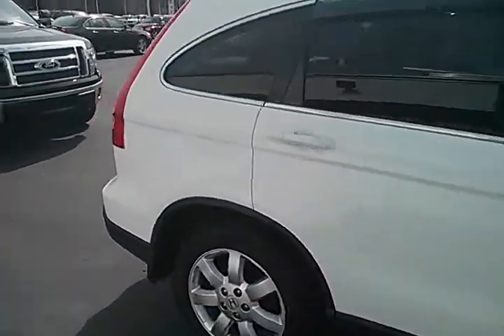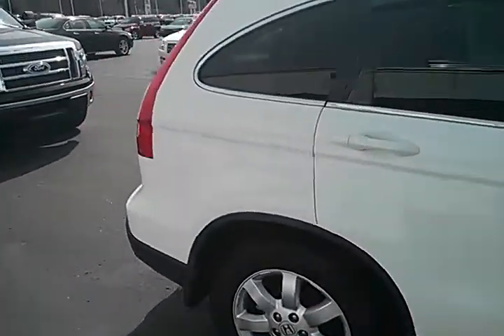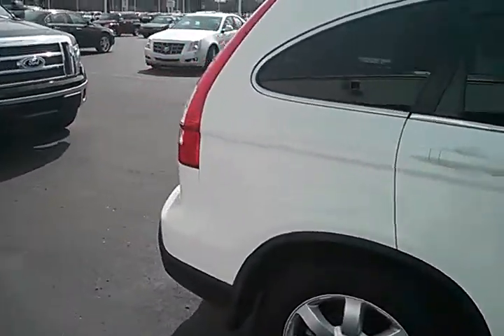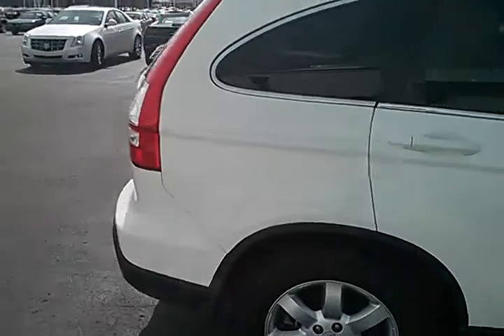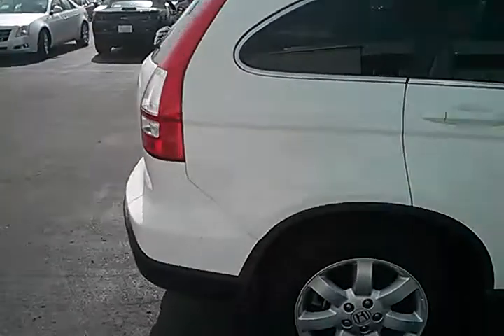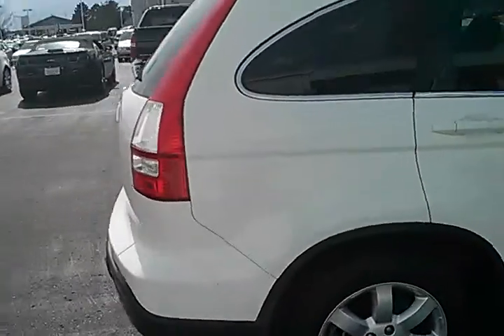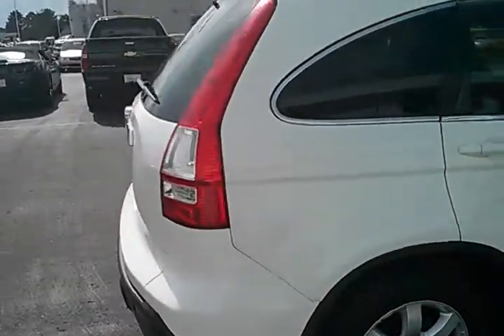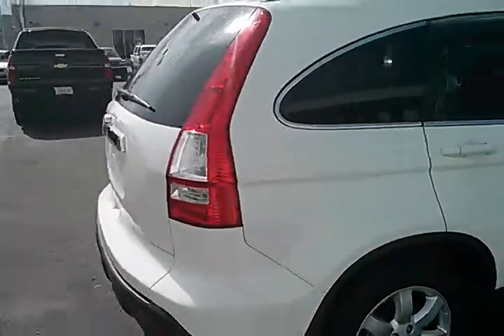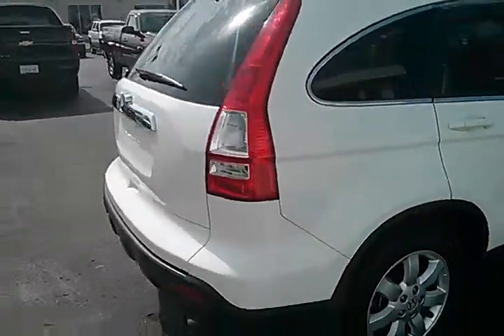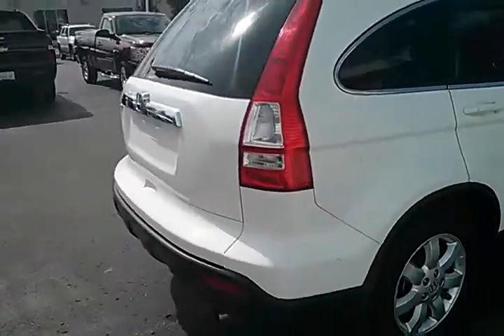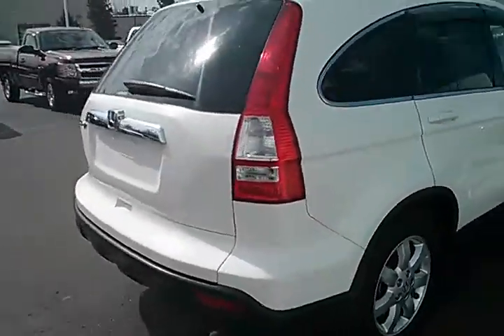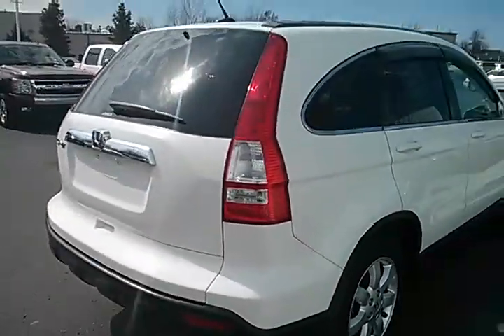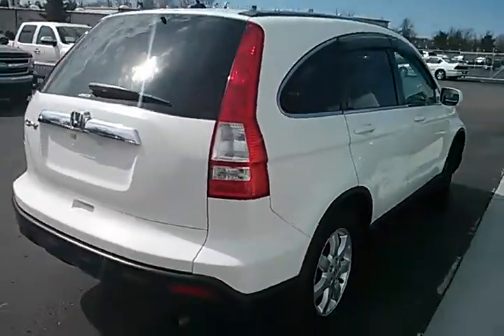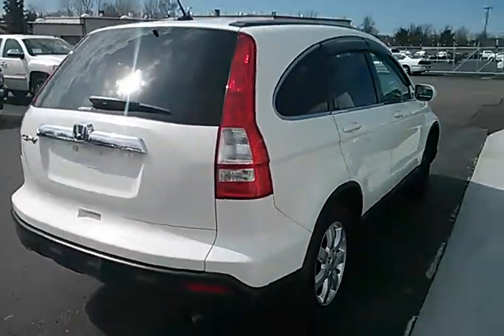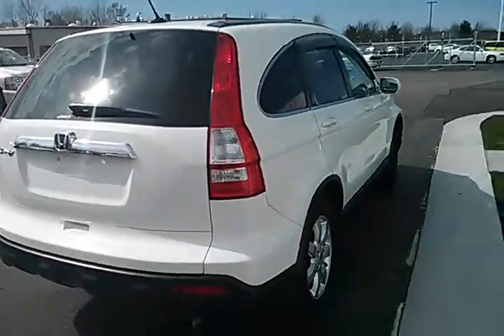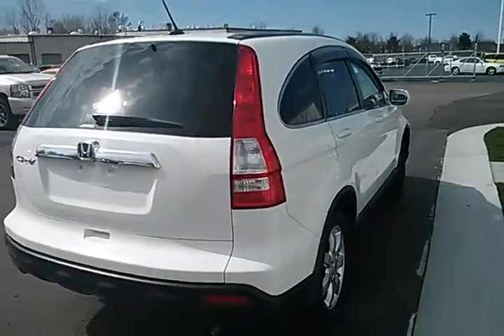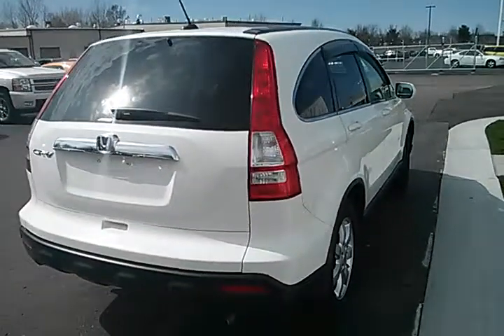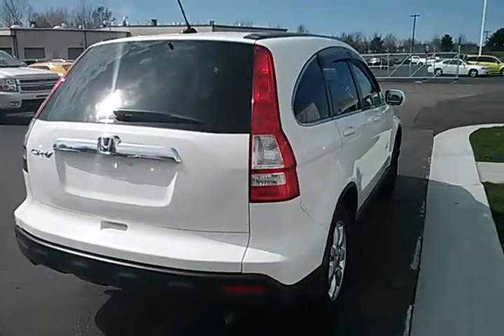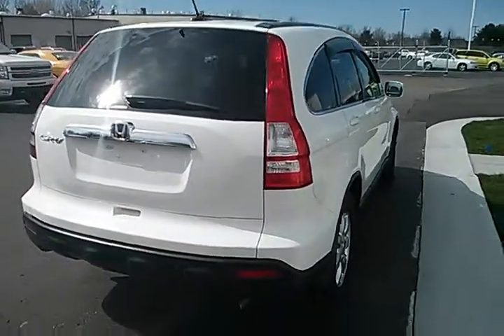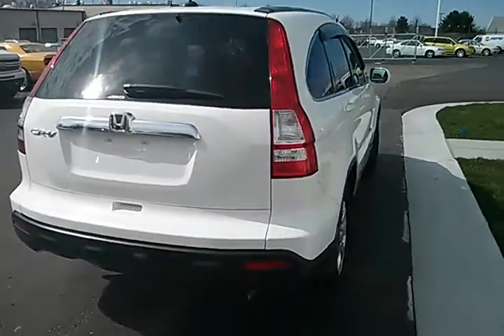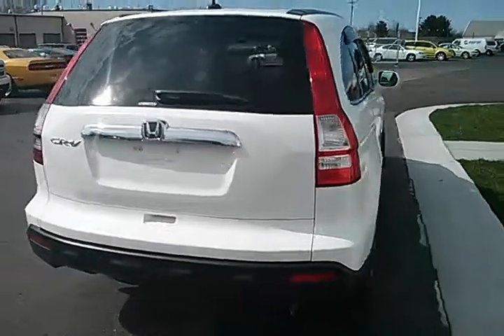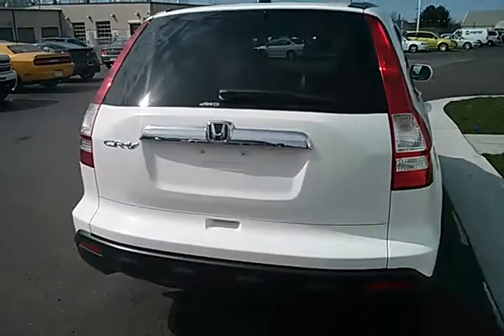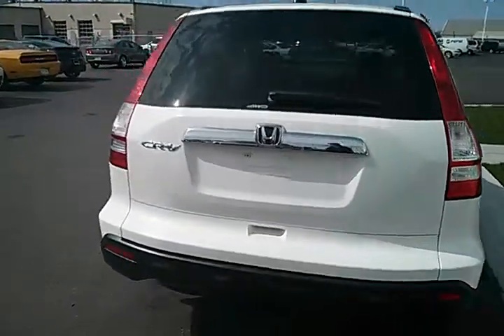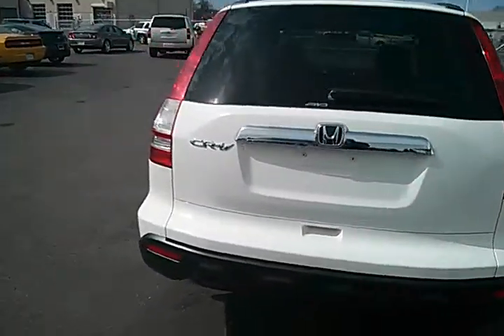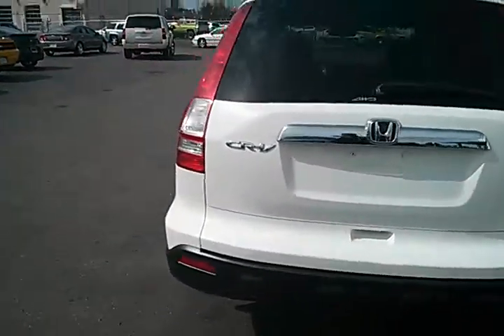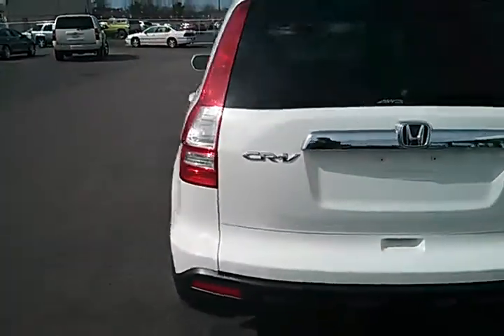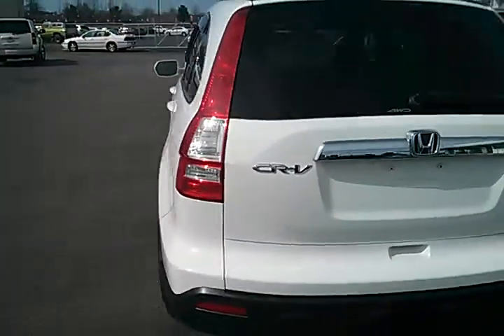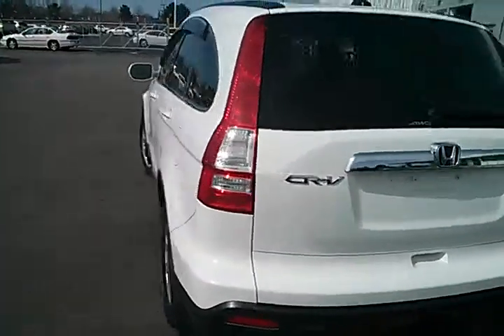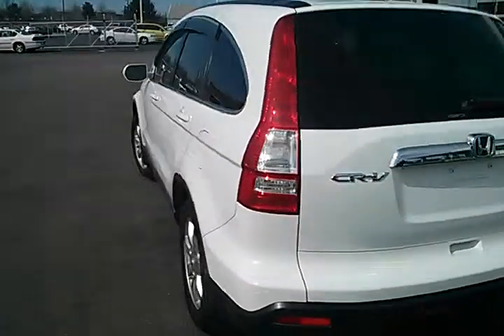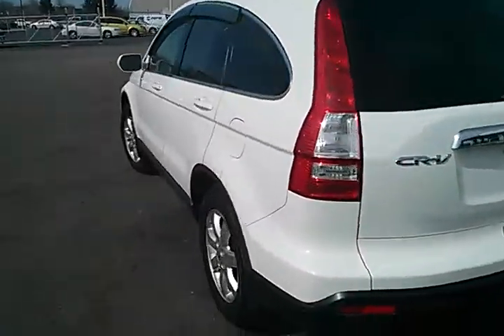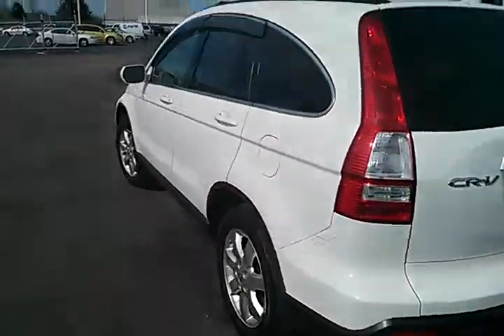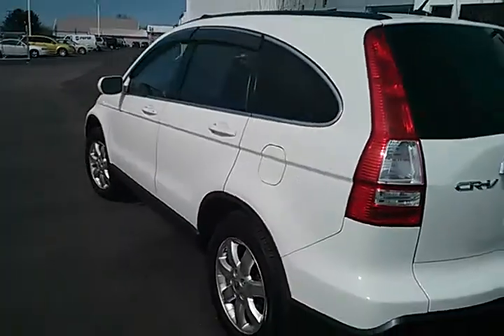It actually looks really nice. The body is in great condition, and the inside is all leather which is real nice as well.